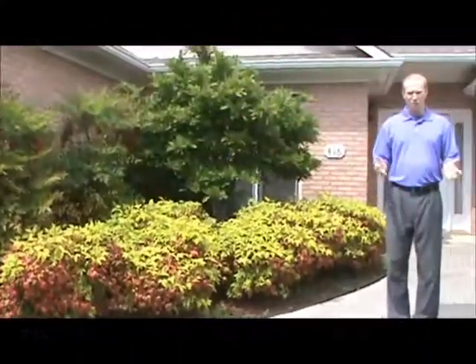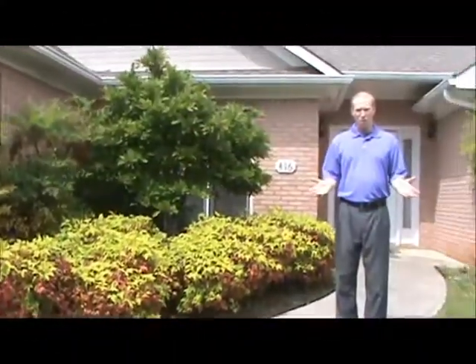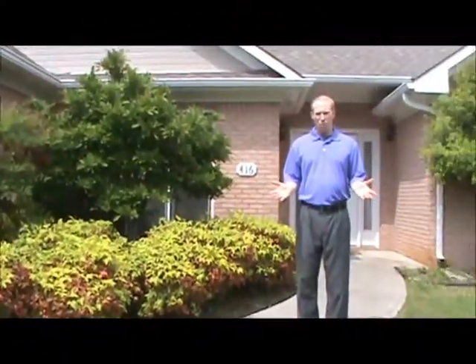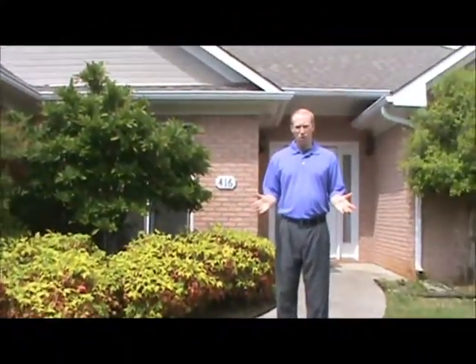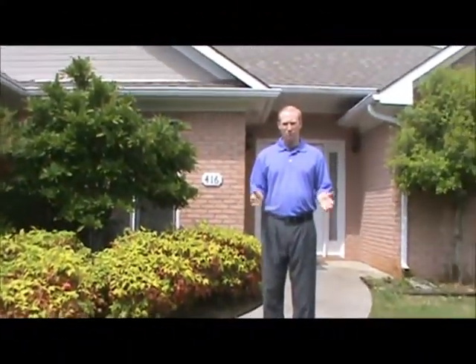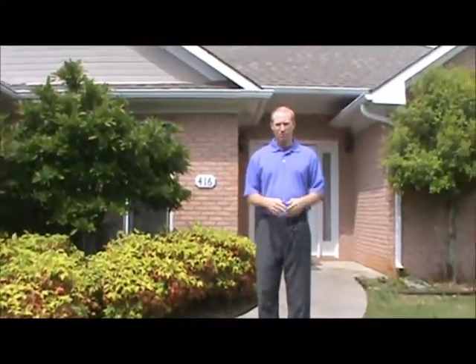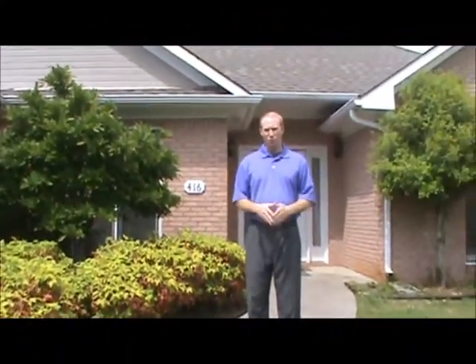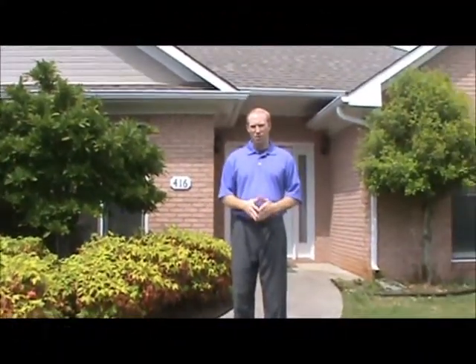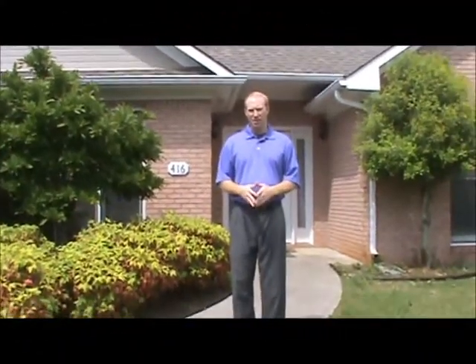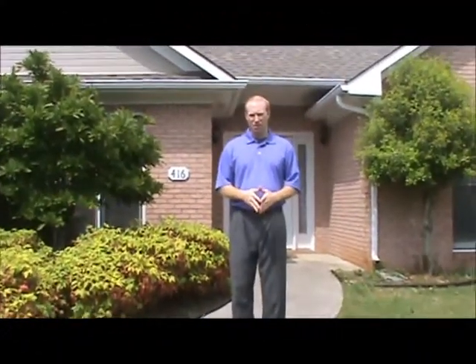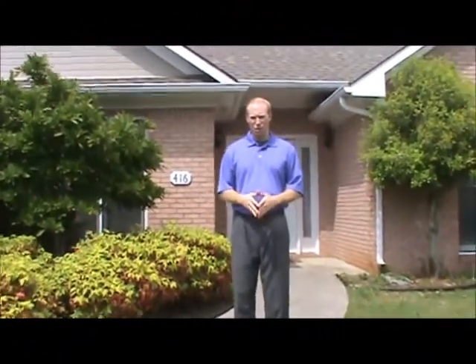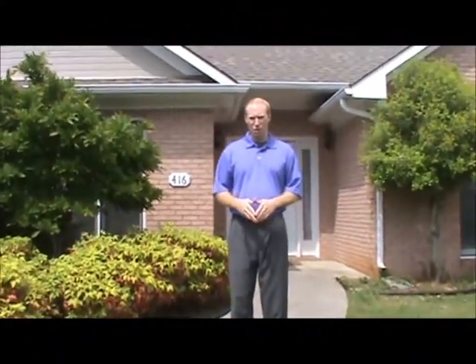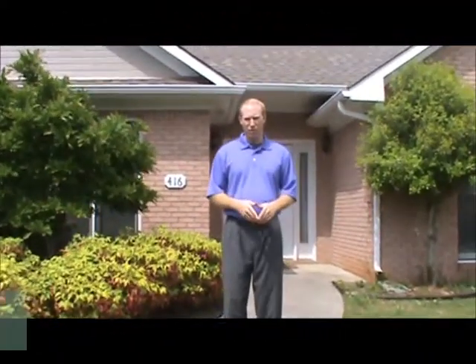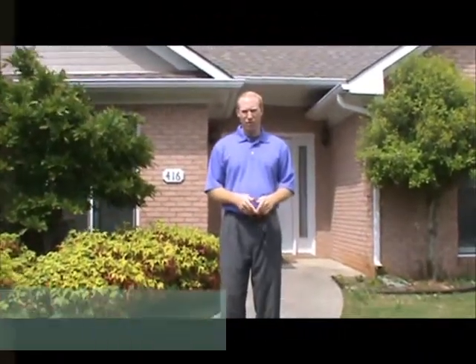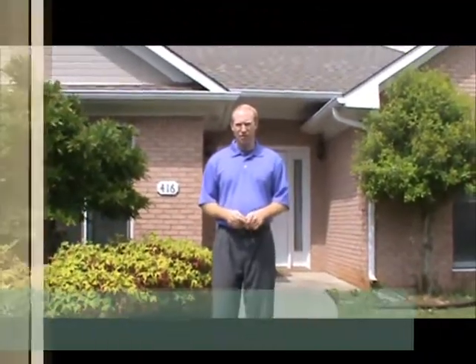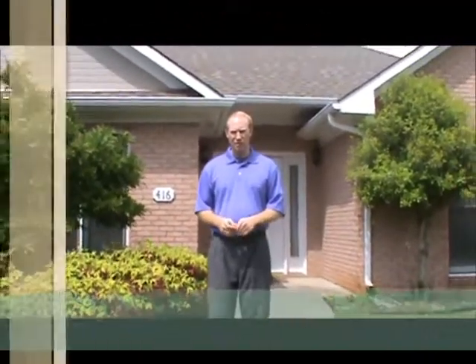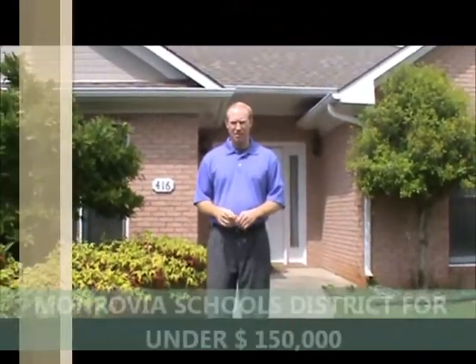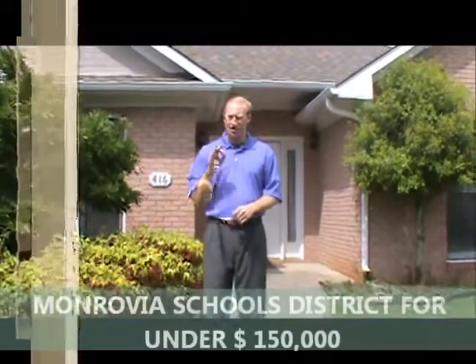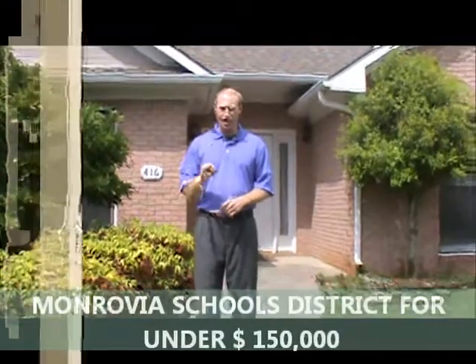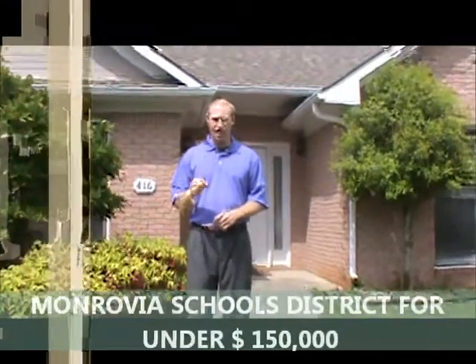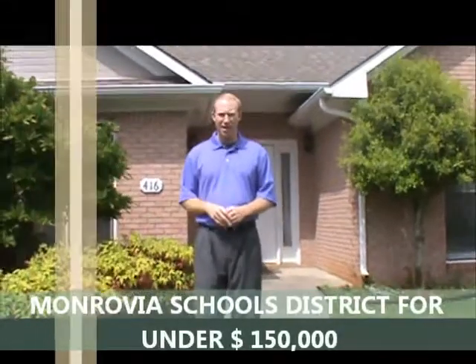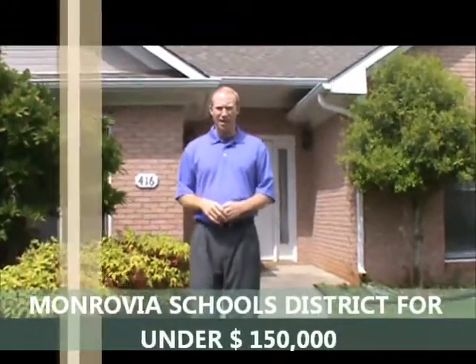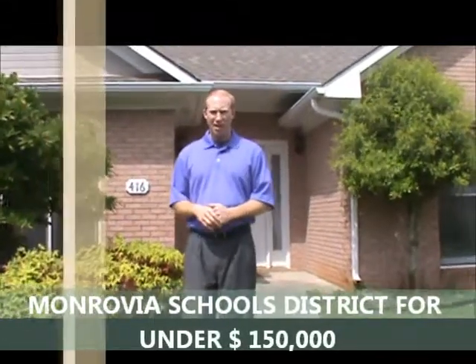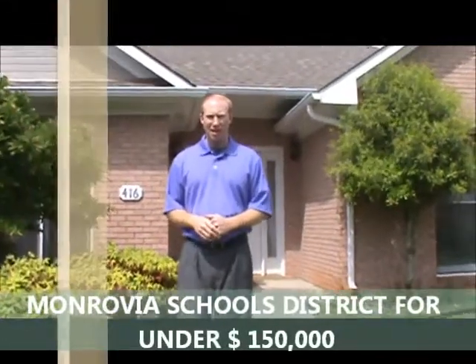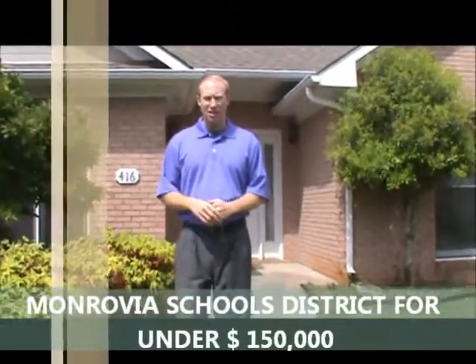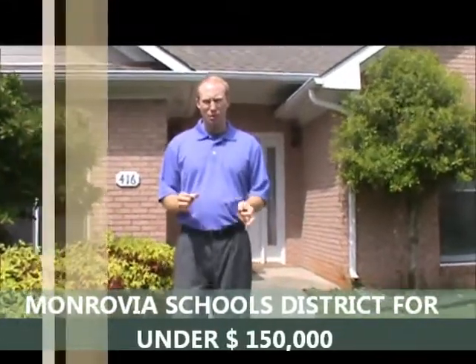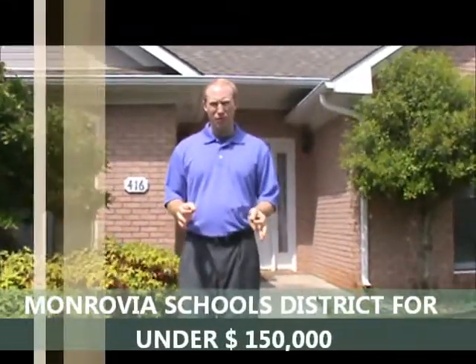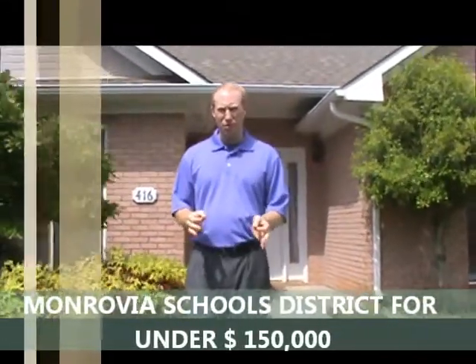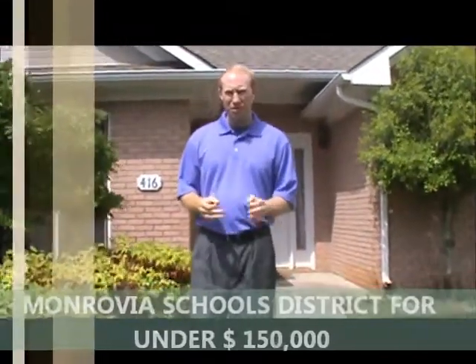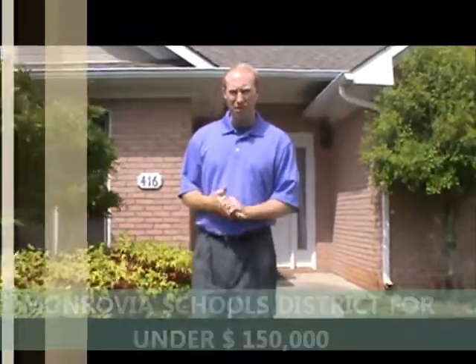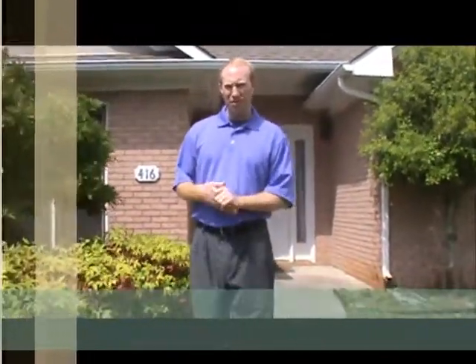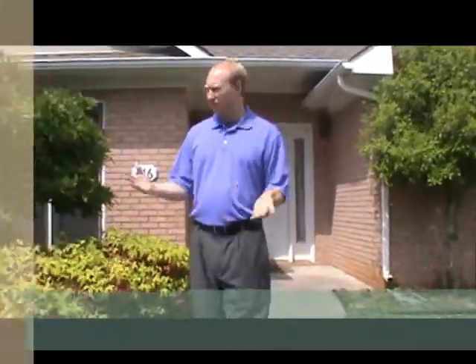Welcome to 416 Usher Road, one of our new listings. Priced to sell at $149,999. It's in the Monrovia School District, as you can see.